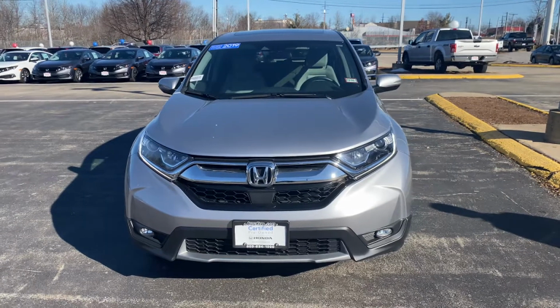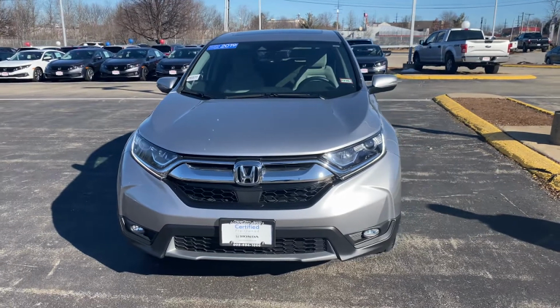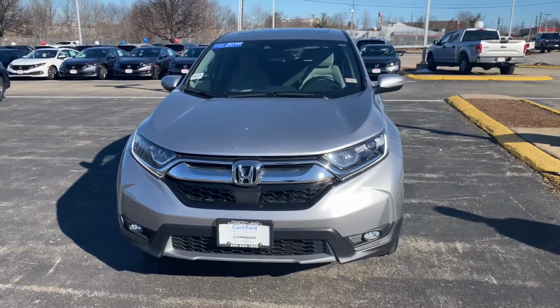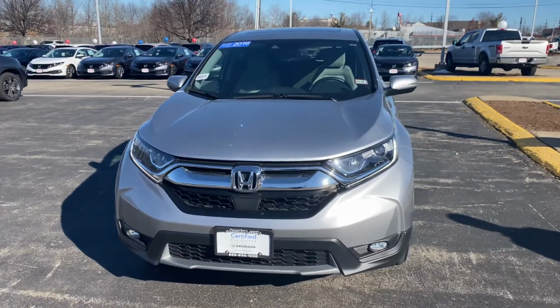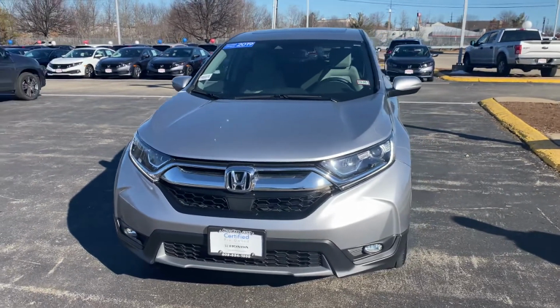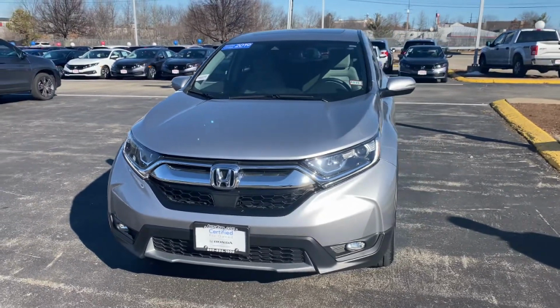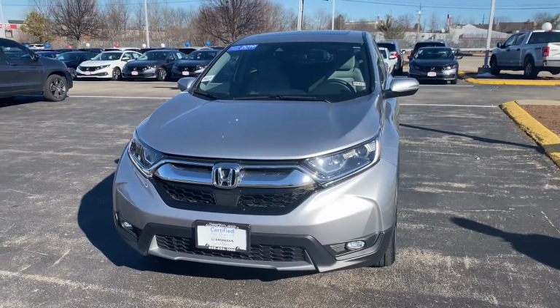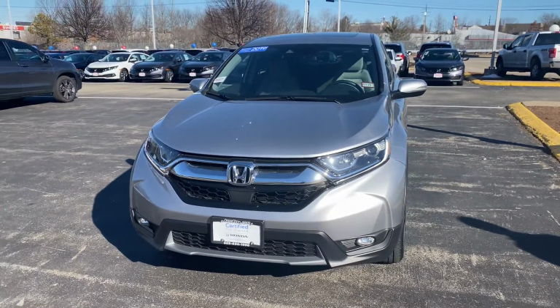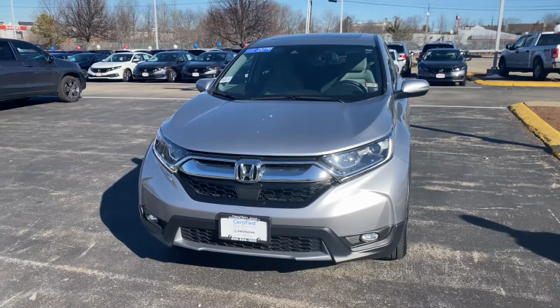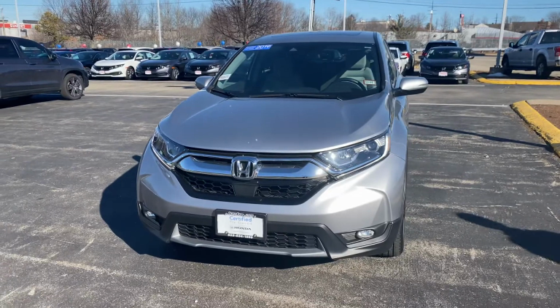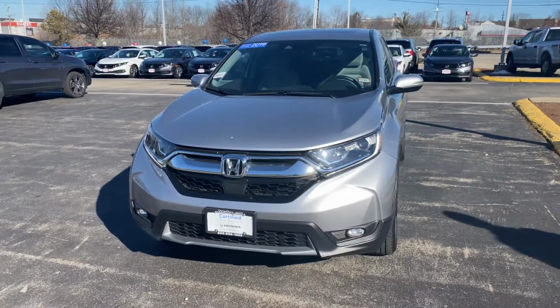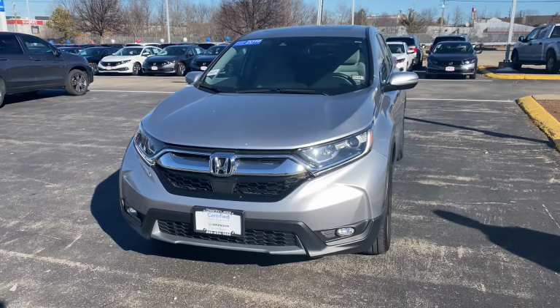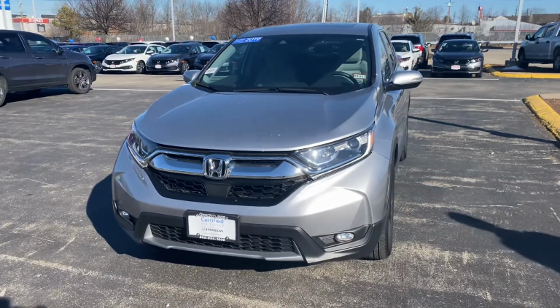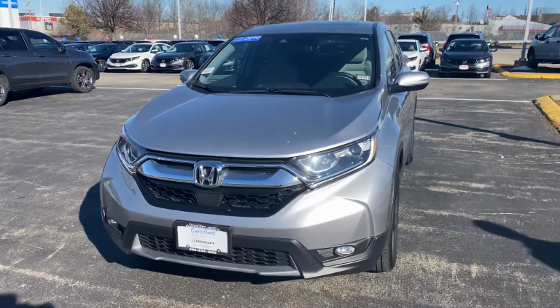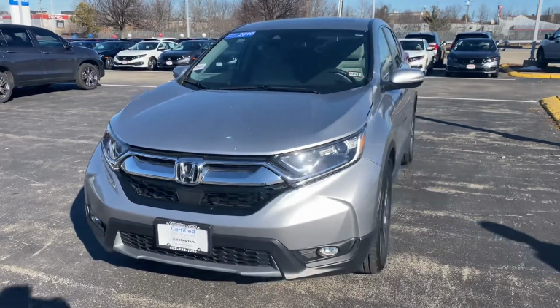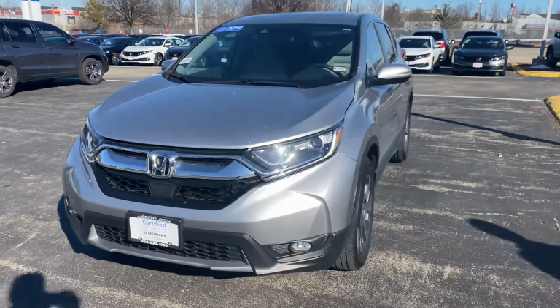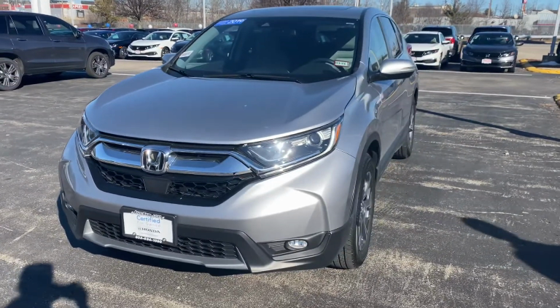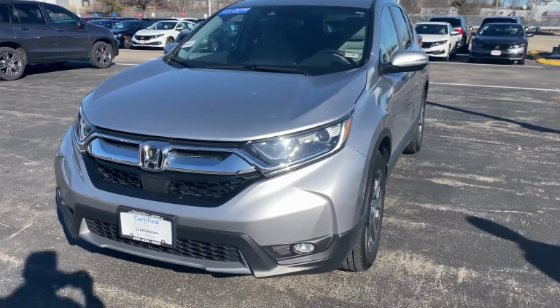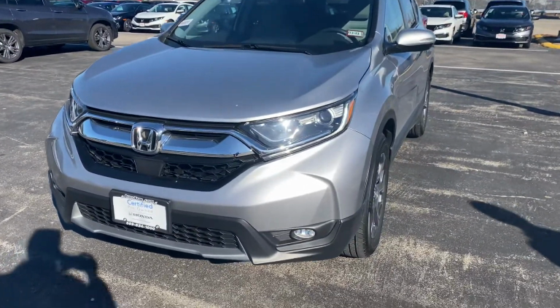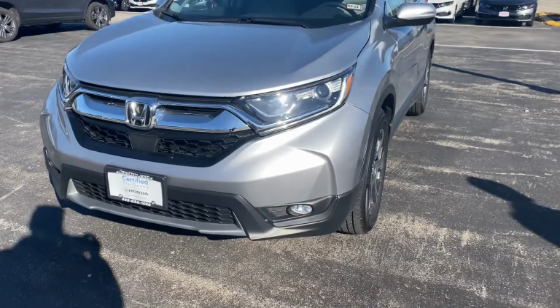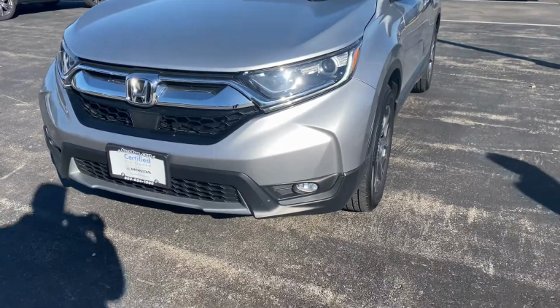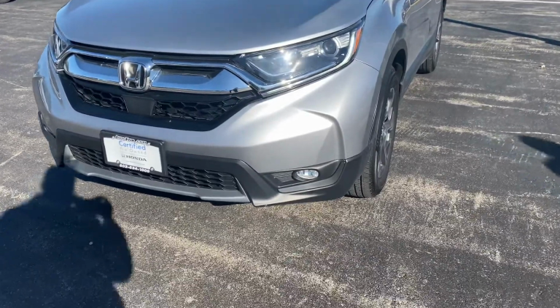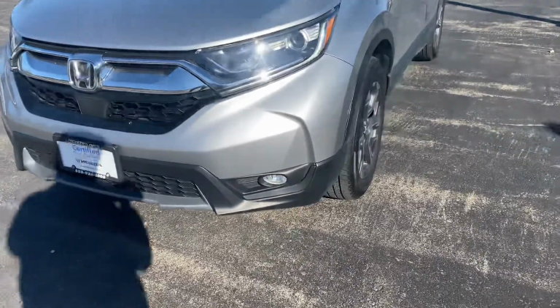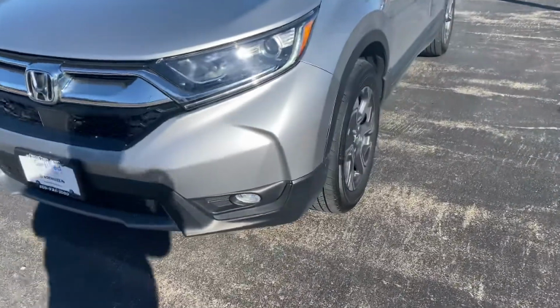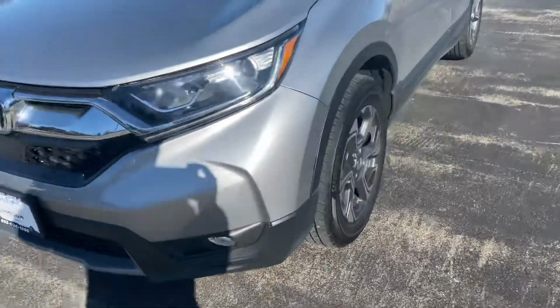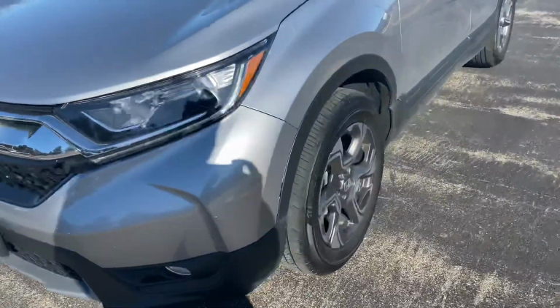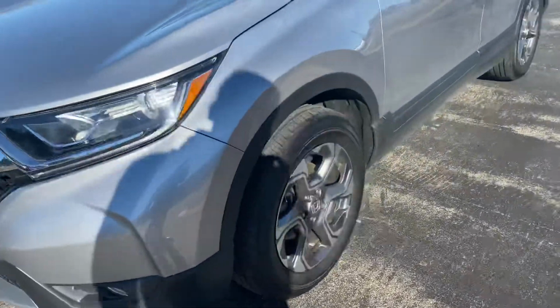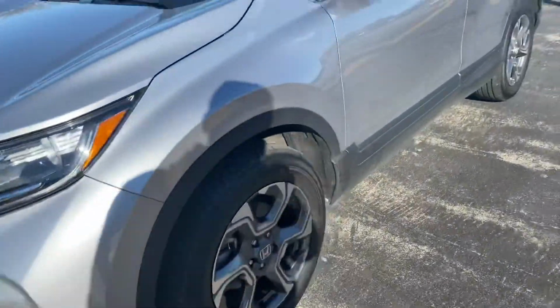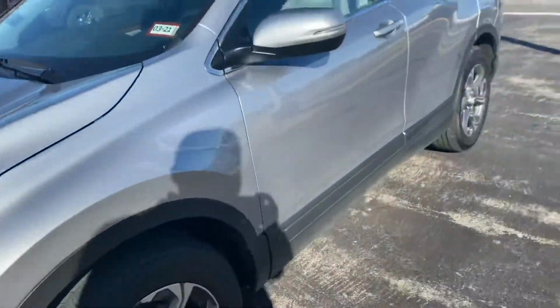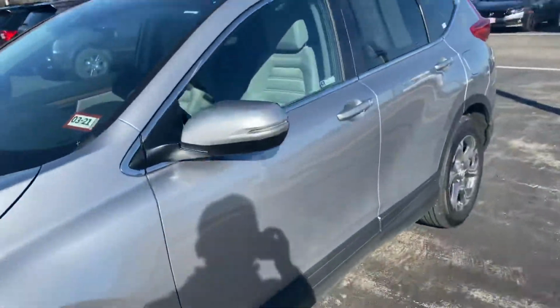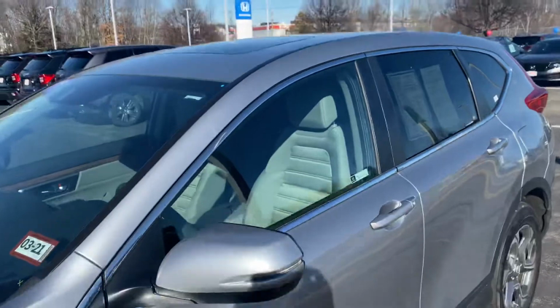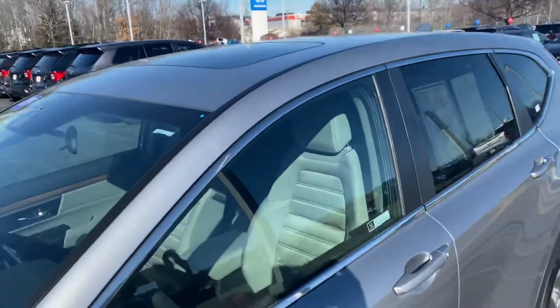Hey Vicky, my name is Saul from AutoFair Honda. I have the CRV you inquired about — it's in stock. I'm going to go over some features with you. This car has LED daytime running lights, fog lights, and nice alloy wheels.